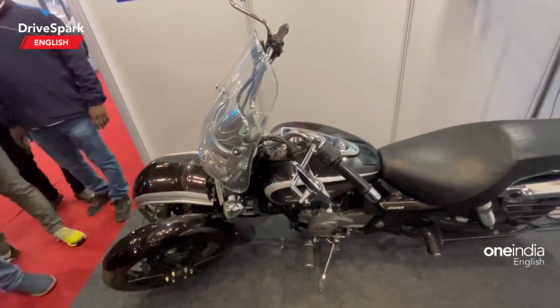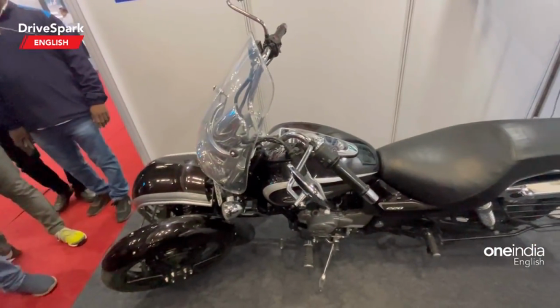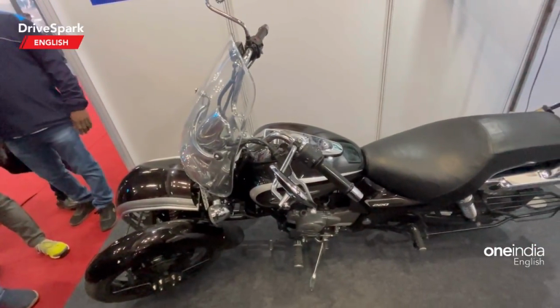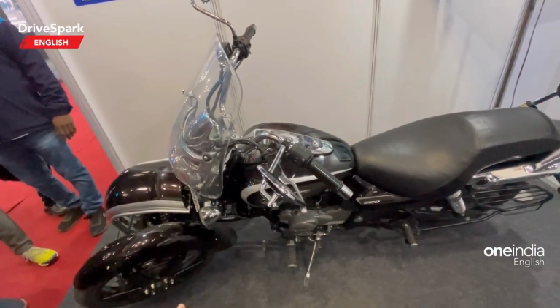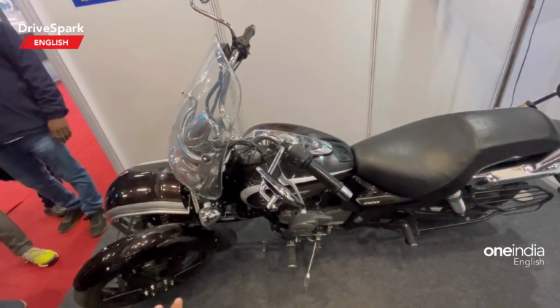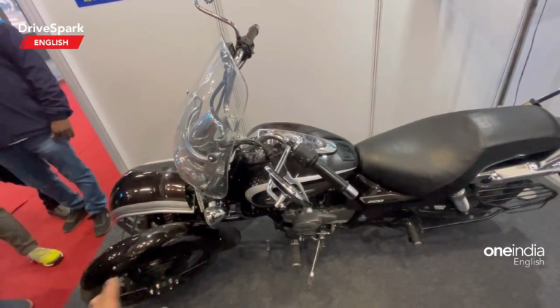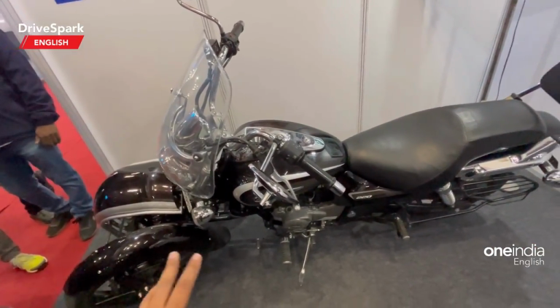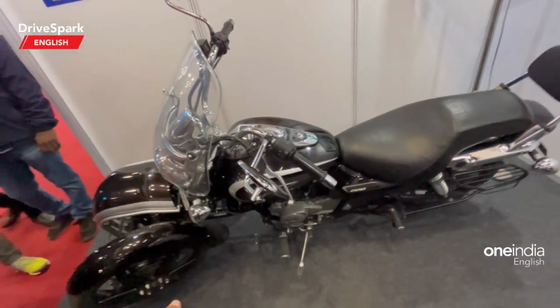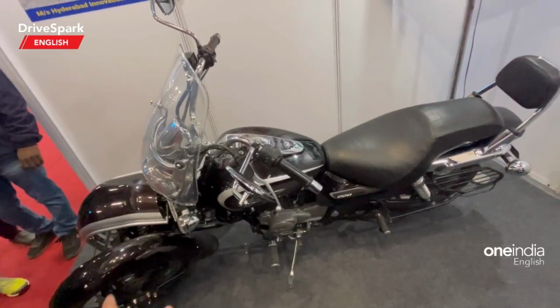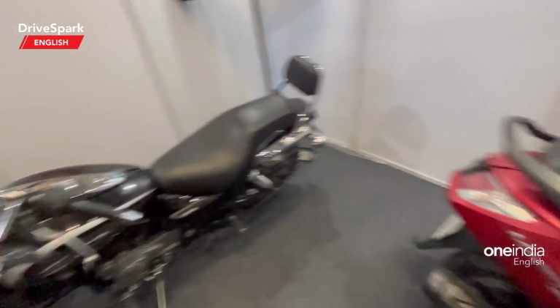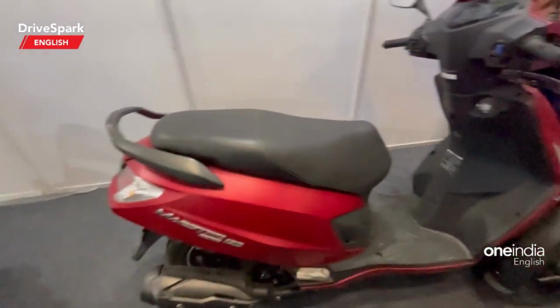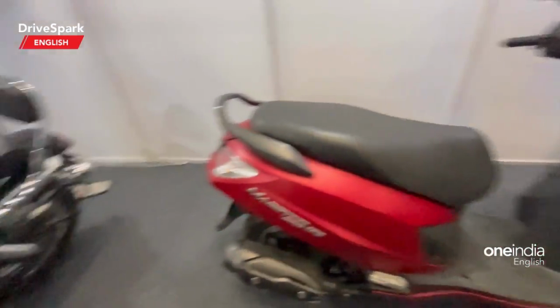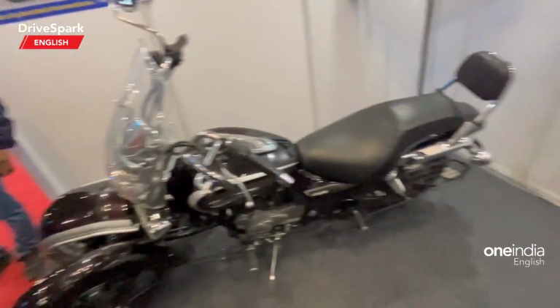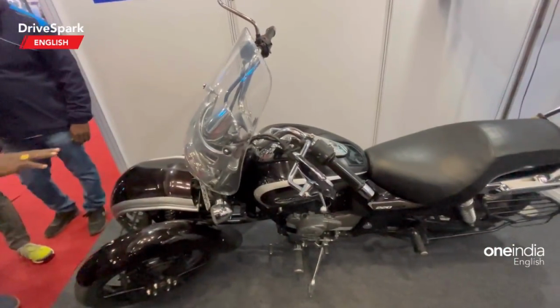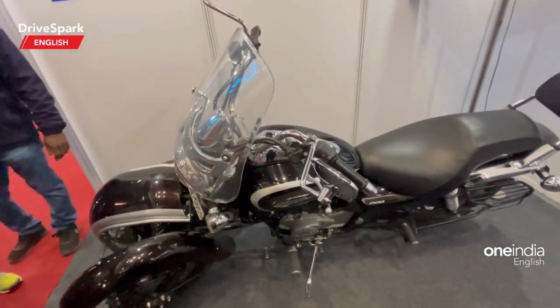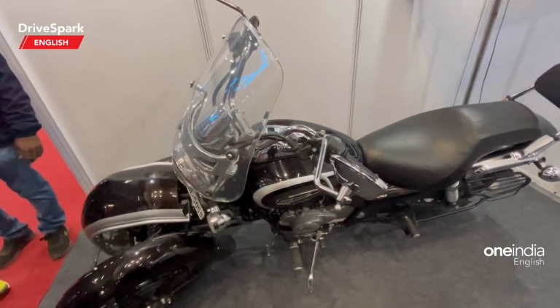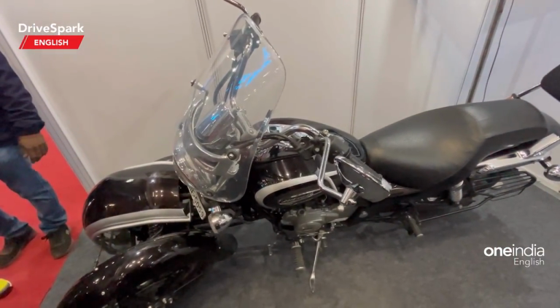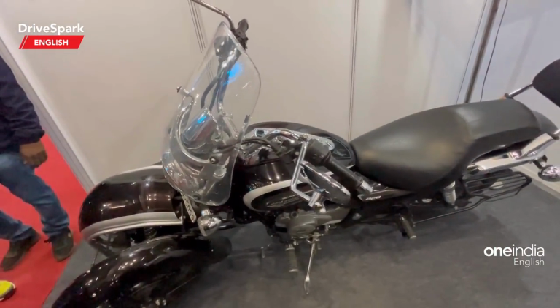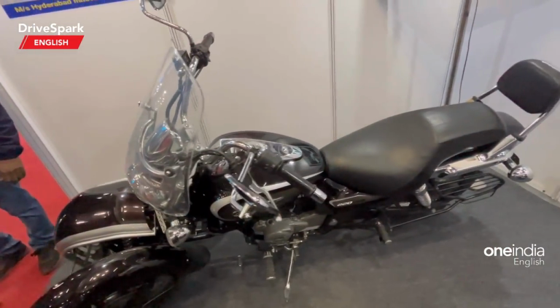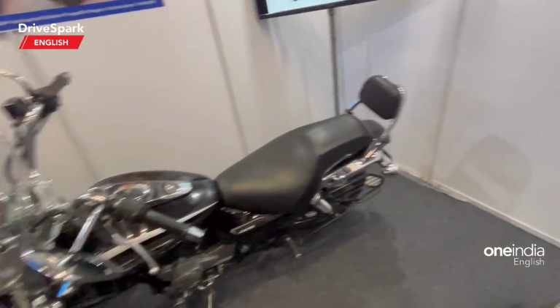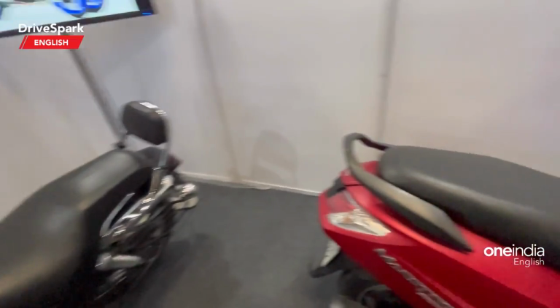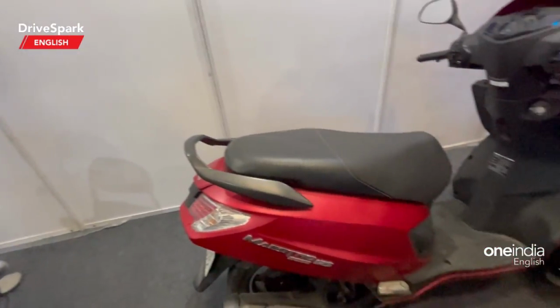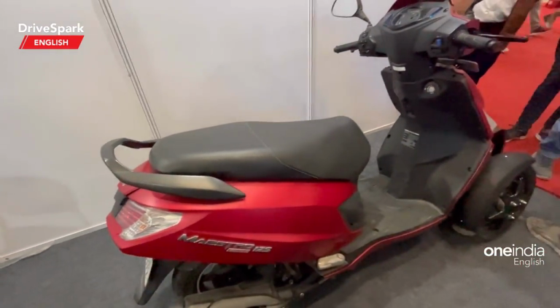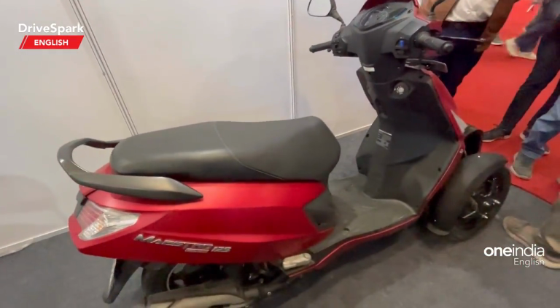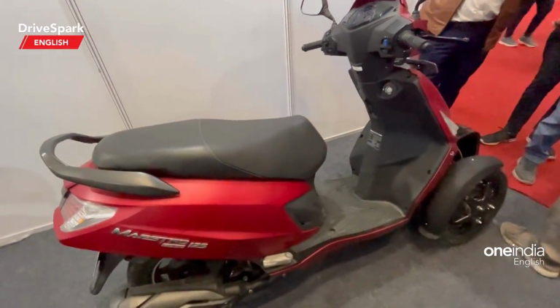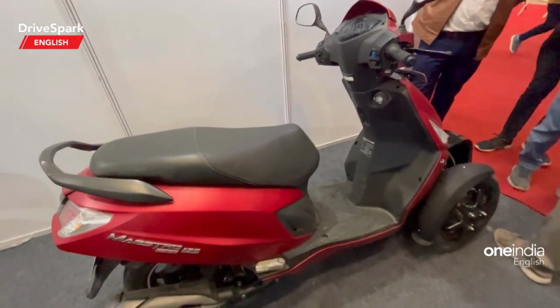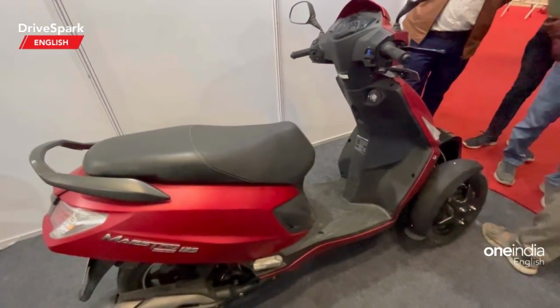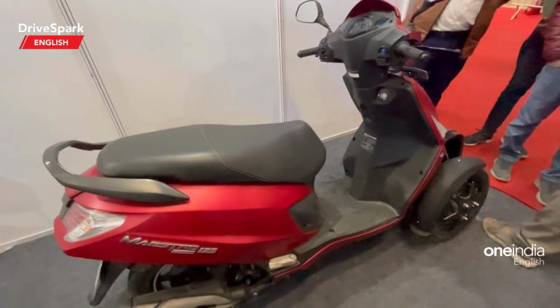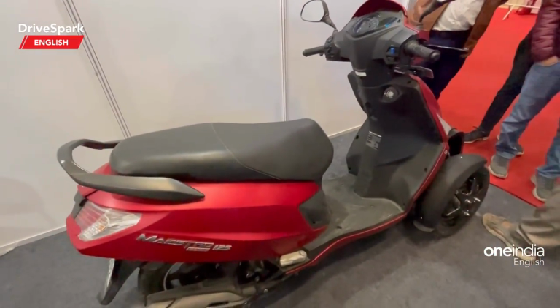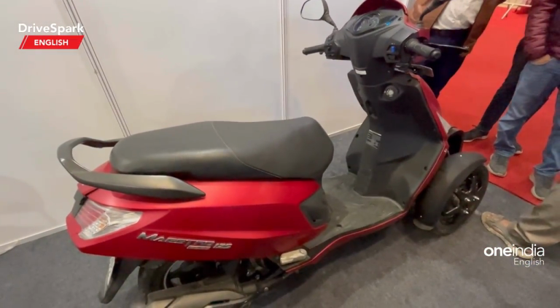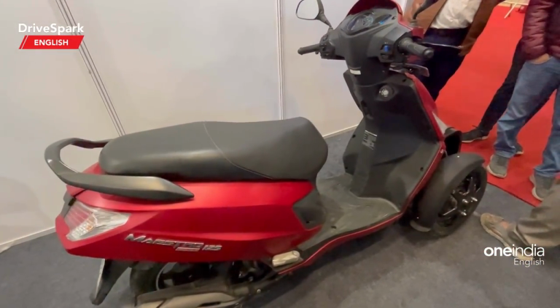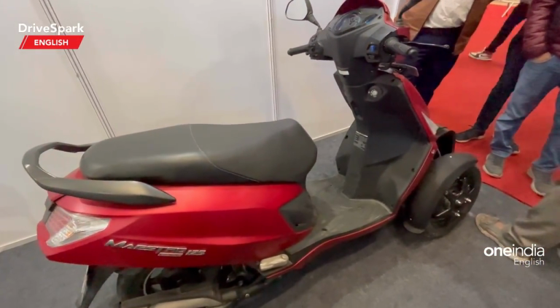This is the Hyderabad Innovations trike conversion kit for both scooters and bikes. What do you think about this? Let us know in the comments below, like and share this video, and do subscribe to Try Spark. This is Bardwaj signing off — I shall see you in the next video.